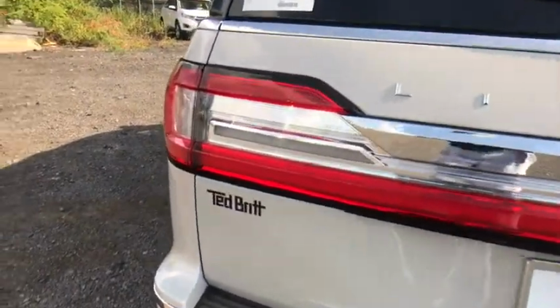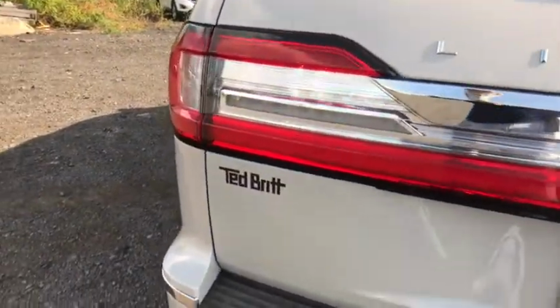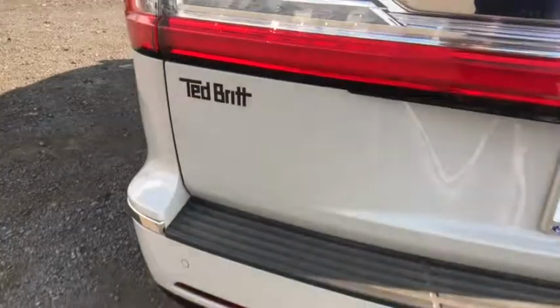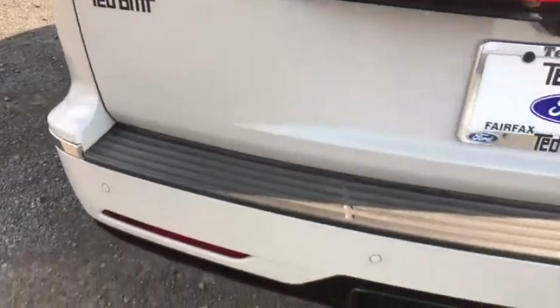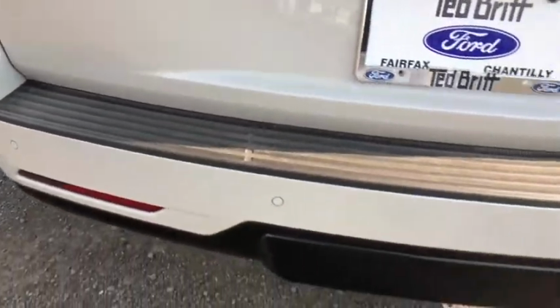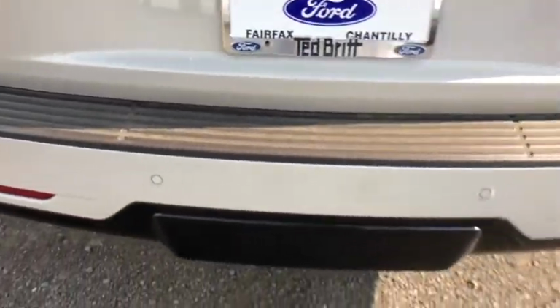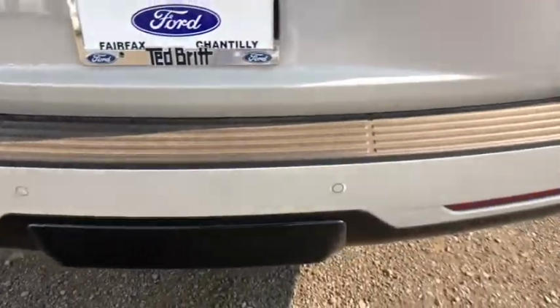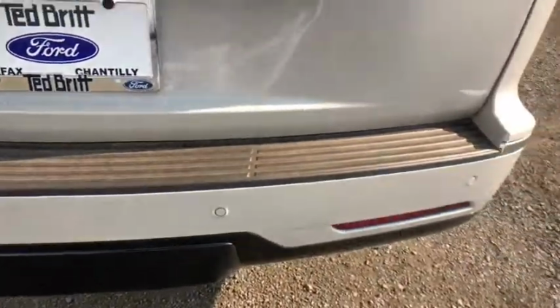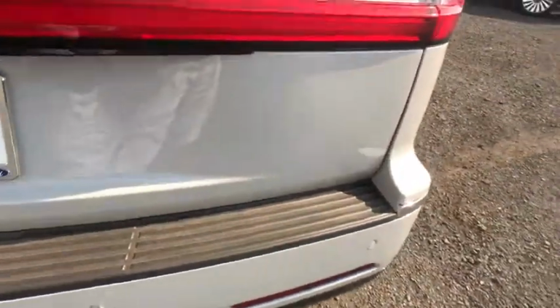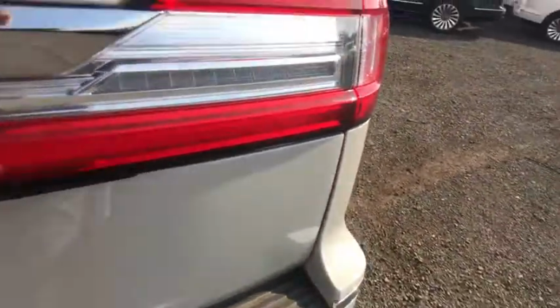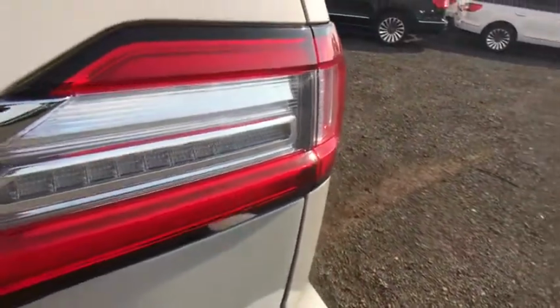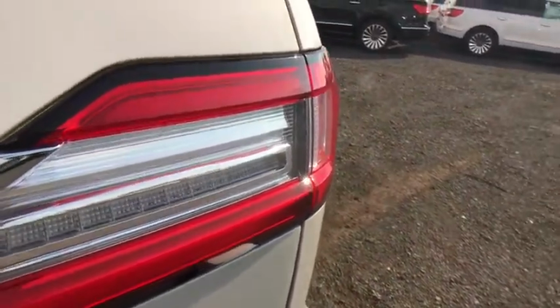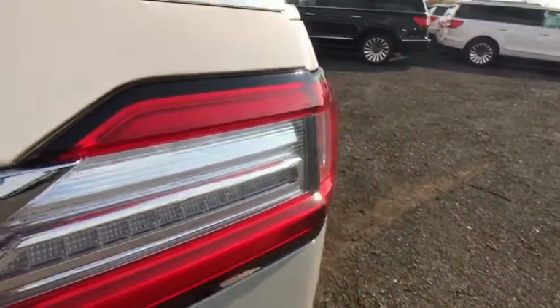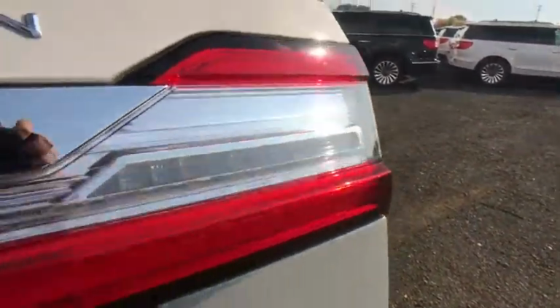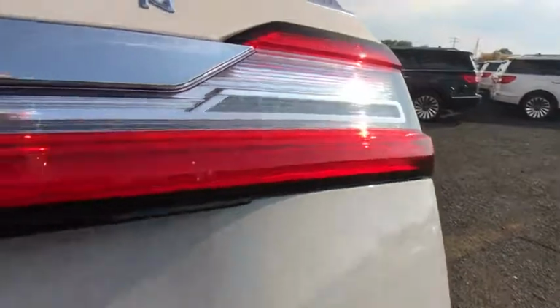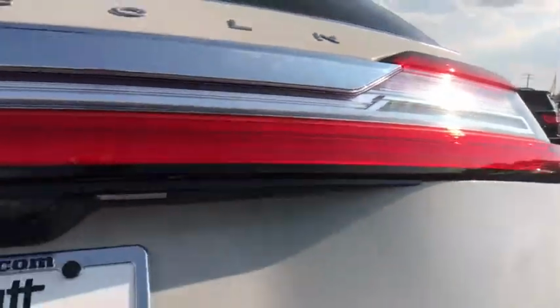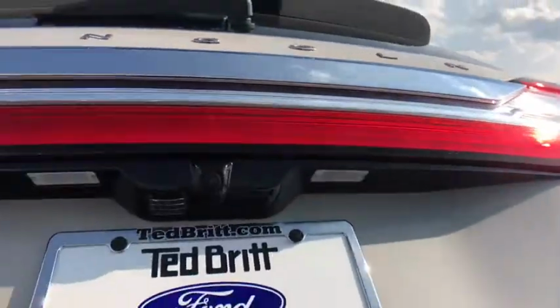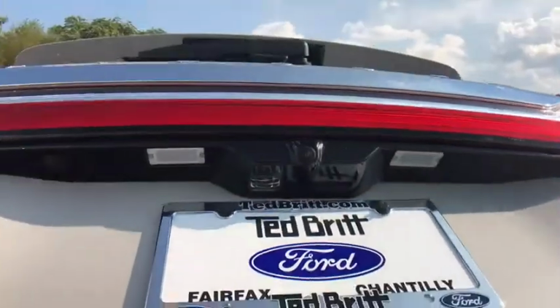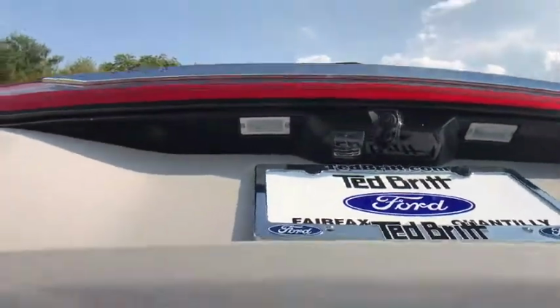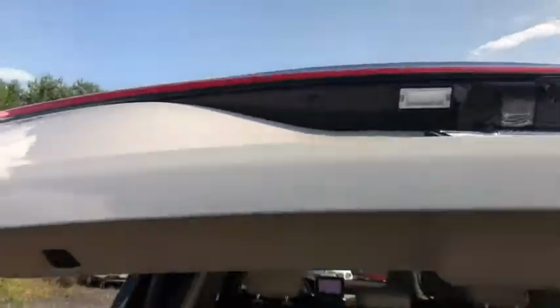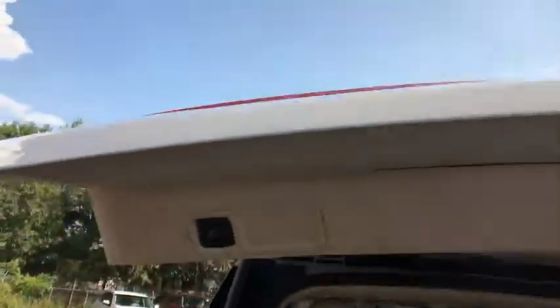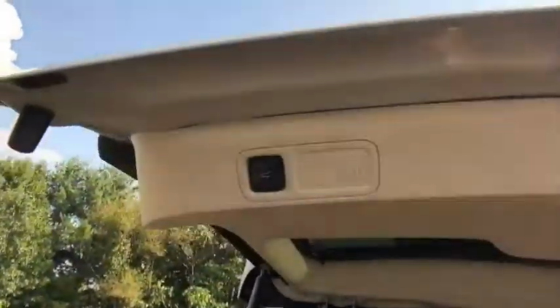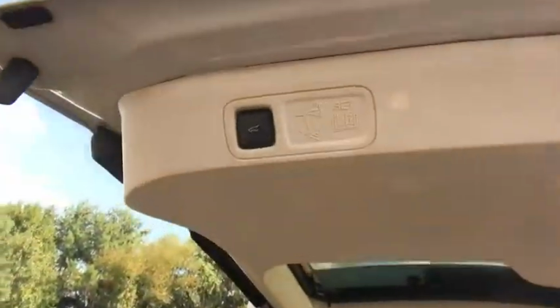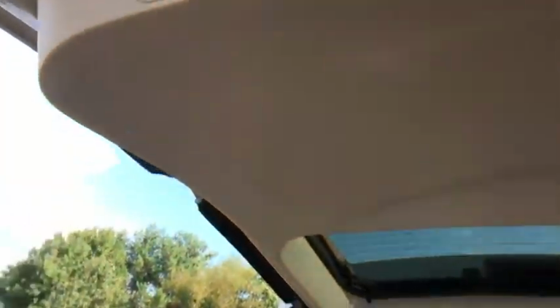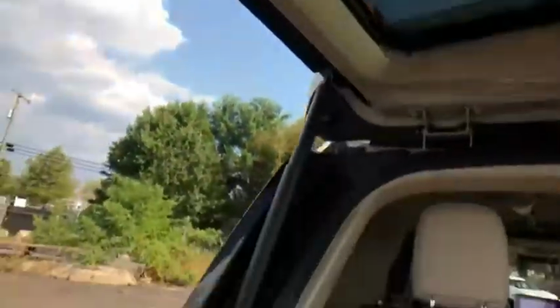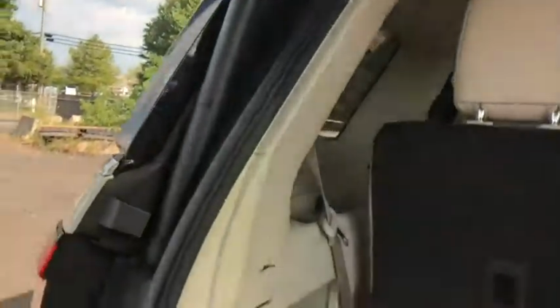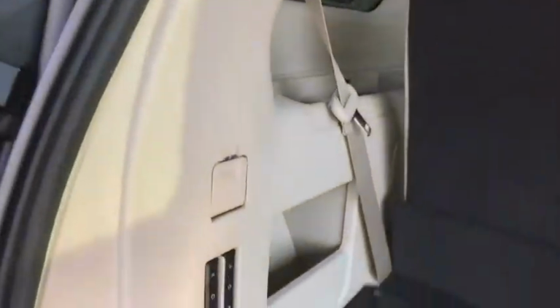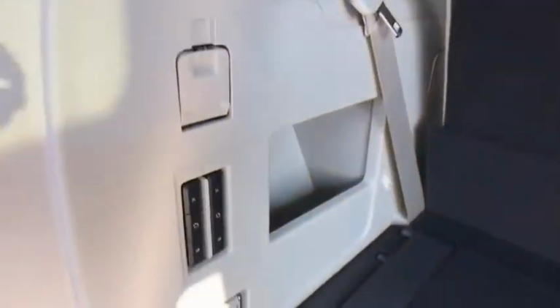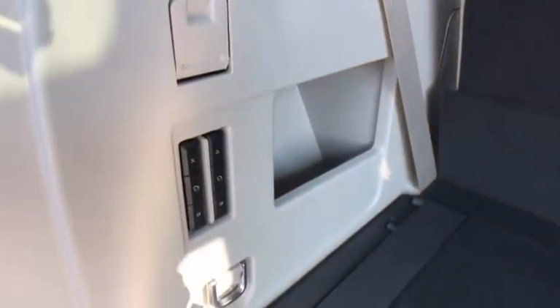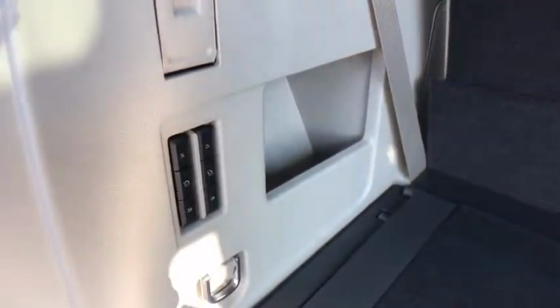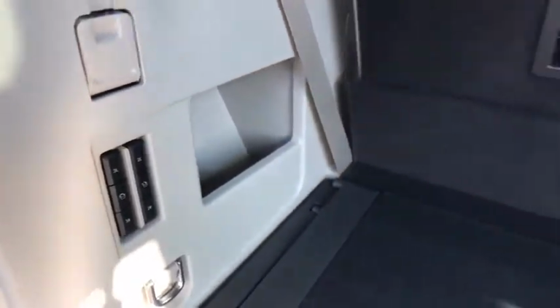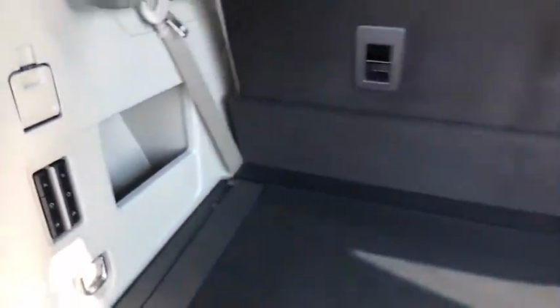Lane departure warning, backup camera, remote engine start, navigation system, power liftgate, stability control, steering wheel audio controls, power passenger seat, keyless entry, traction control, anti-lock braking system, Bluetooth.